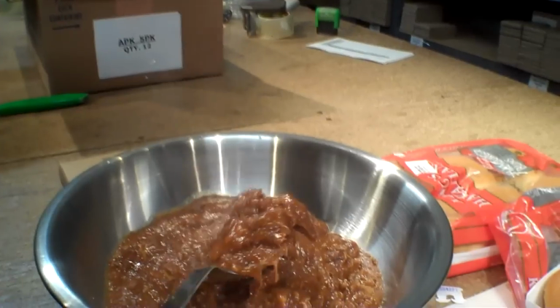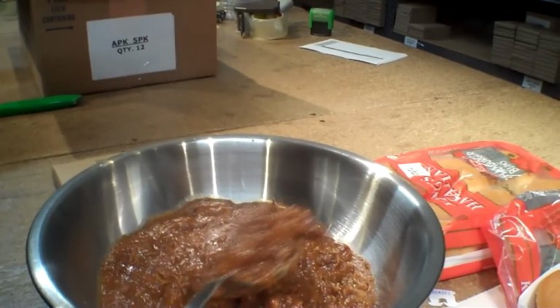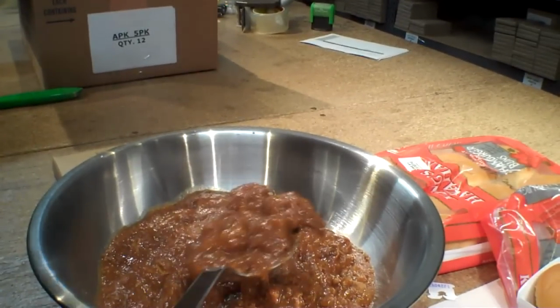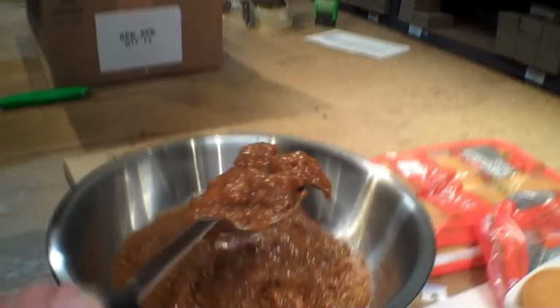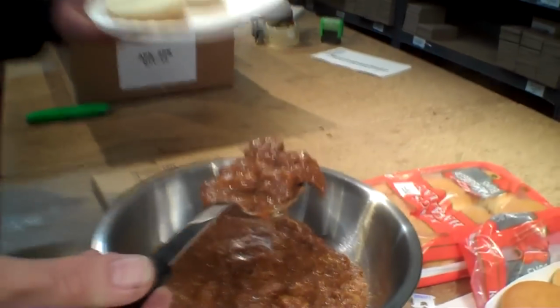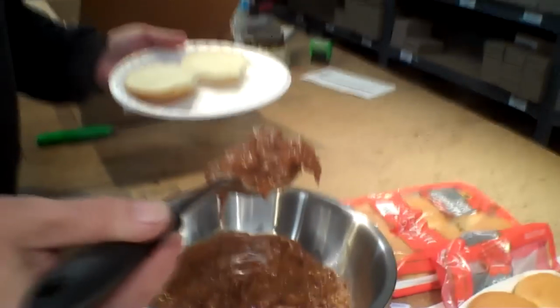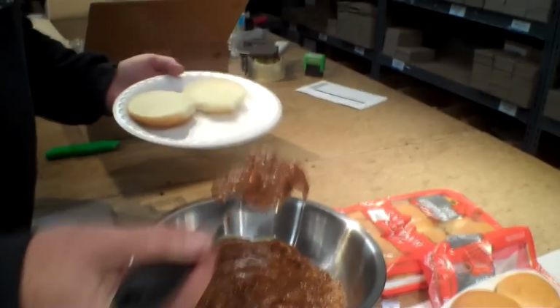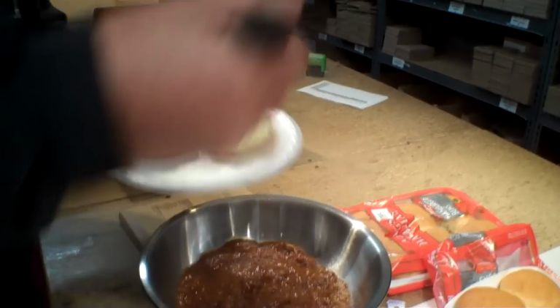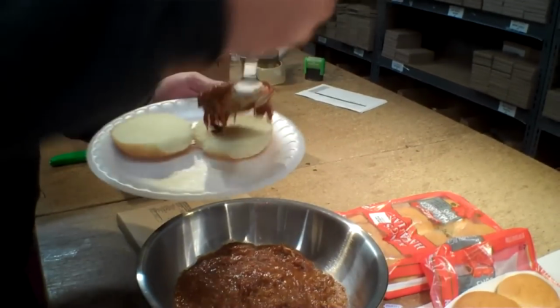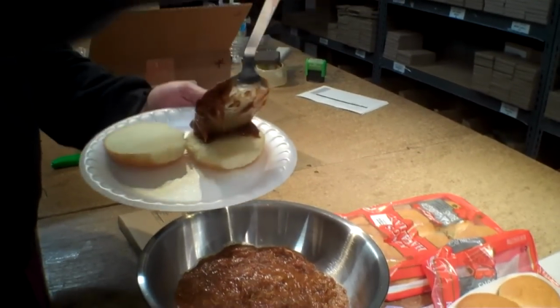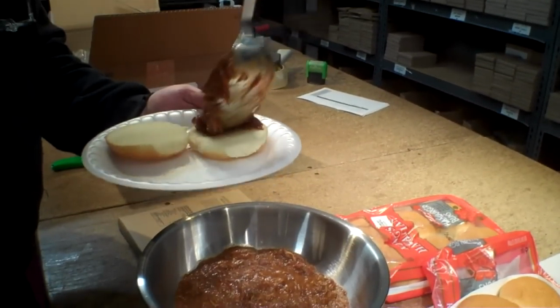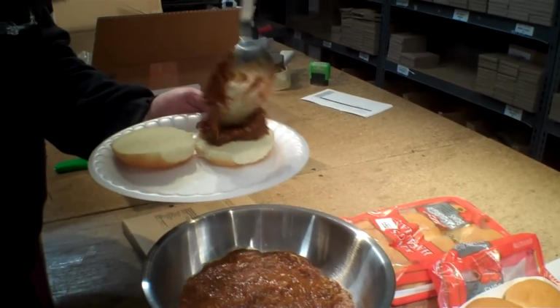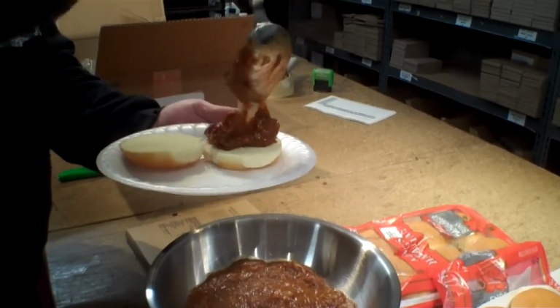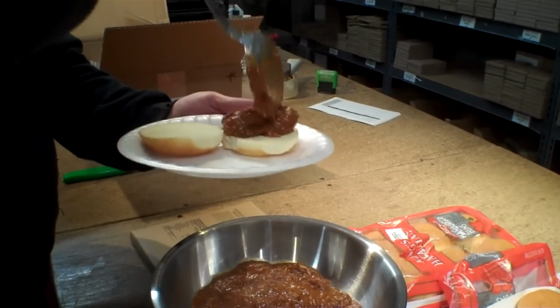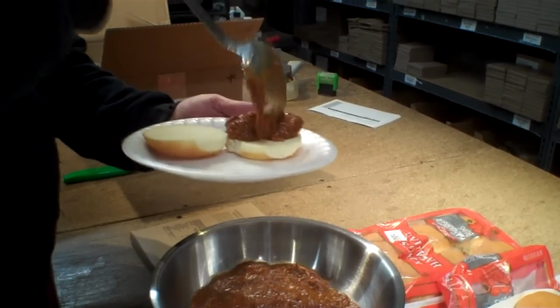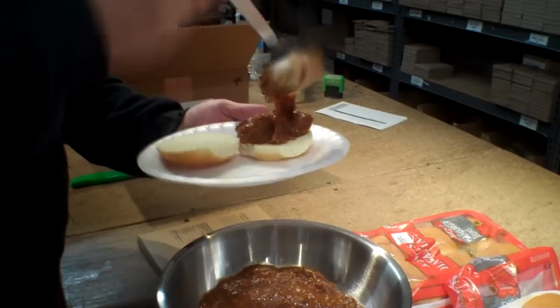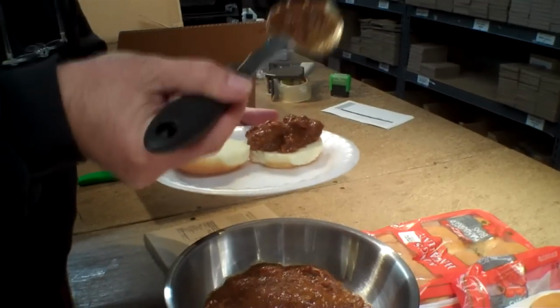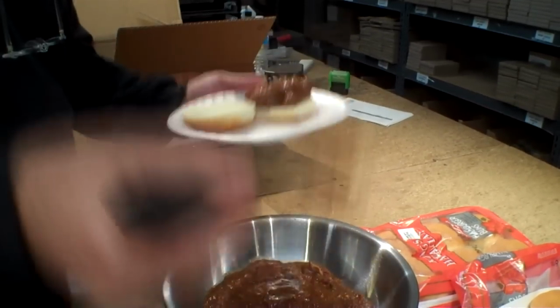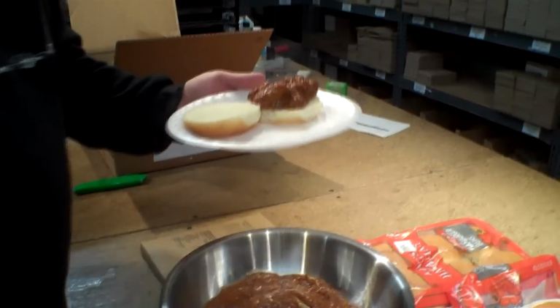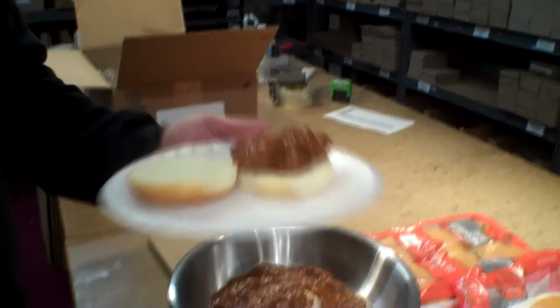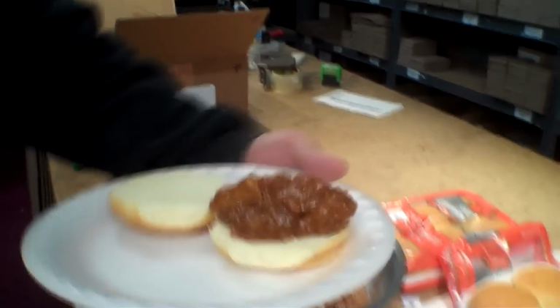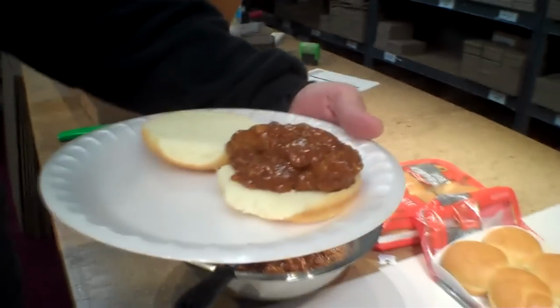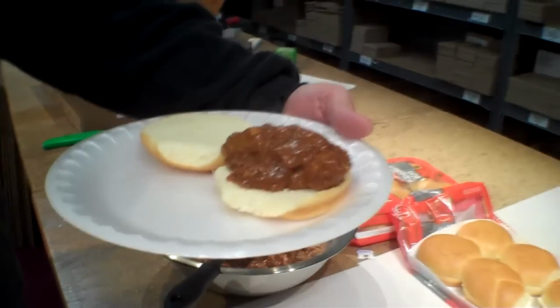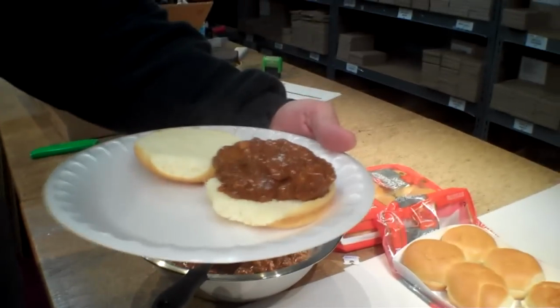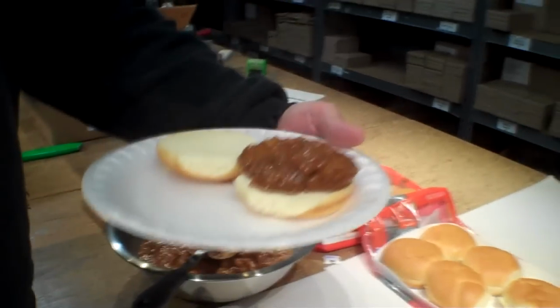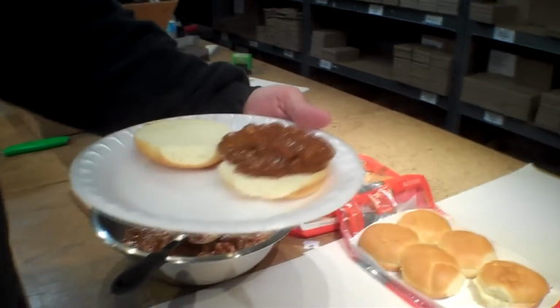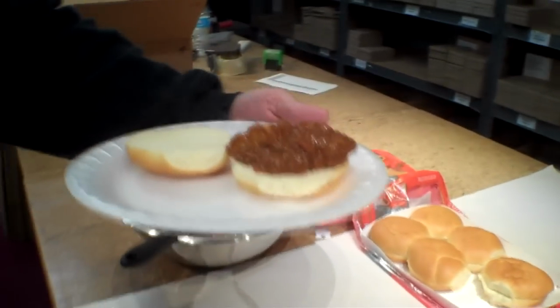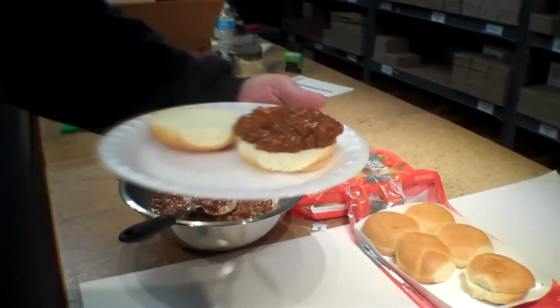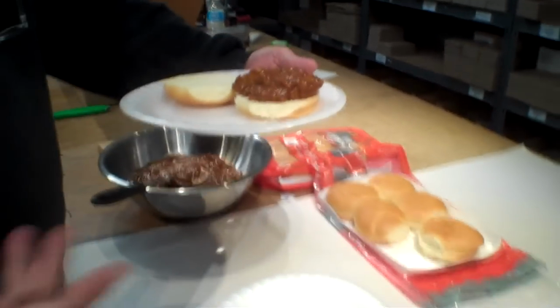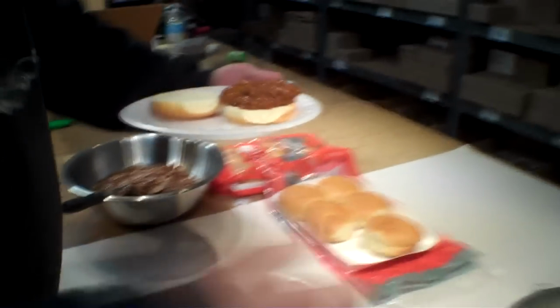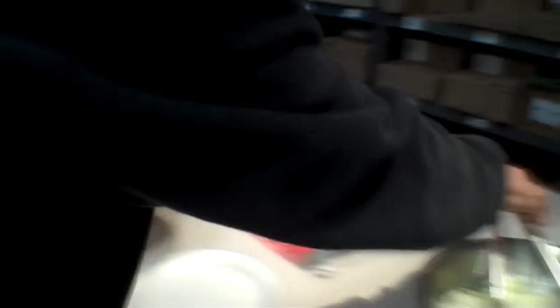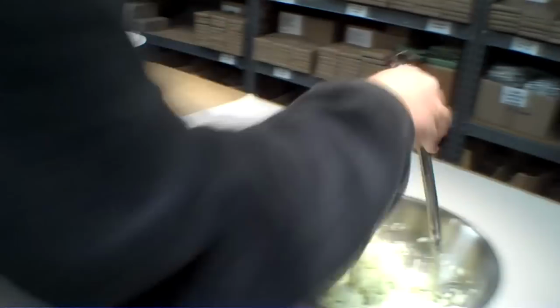There's some usual kind of stringiness to it and I'm just going to blop a little of this on here. Or a lot. Well, that's not a lot — the buns are kind of small. So we have extra buns. That's a good thing.